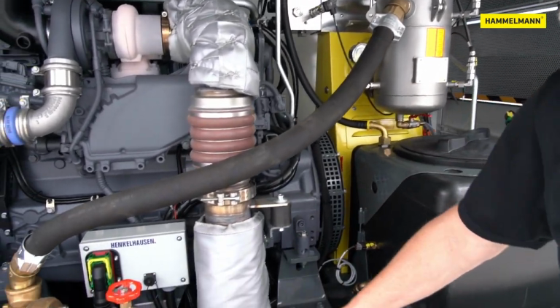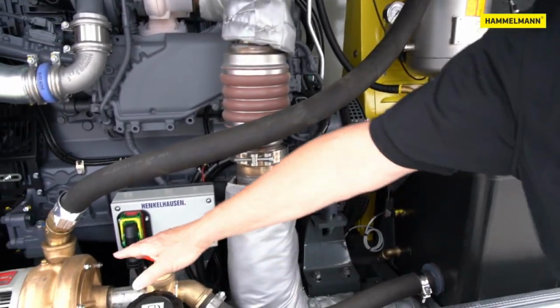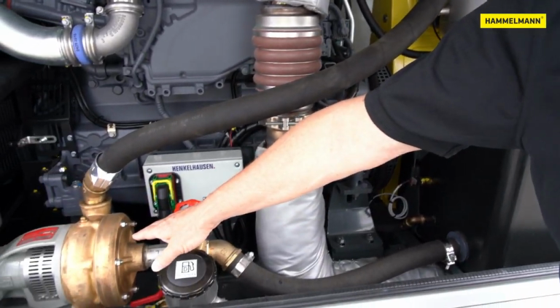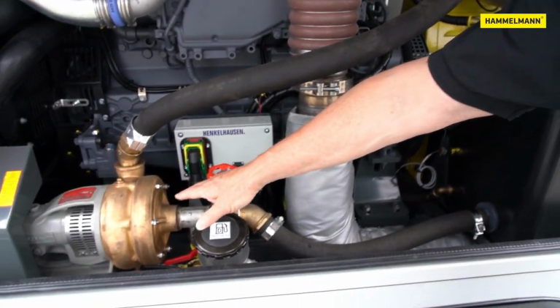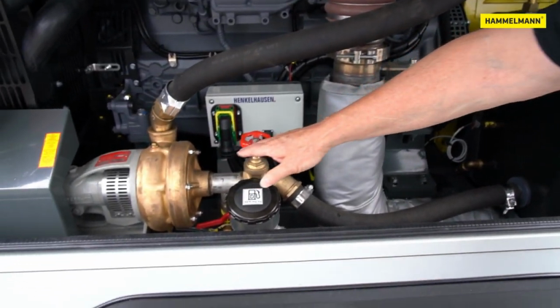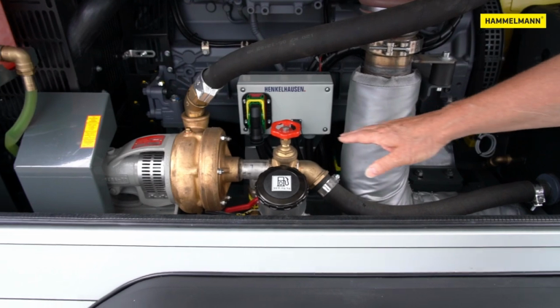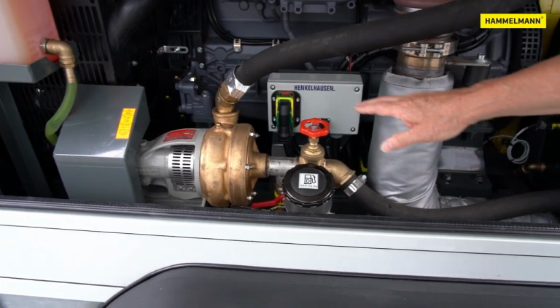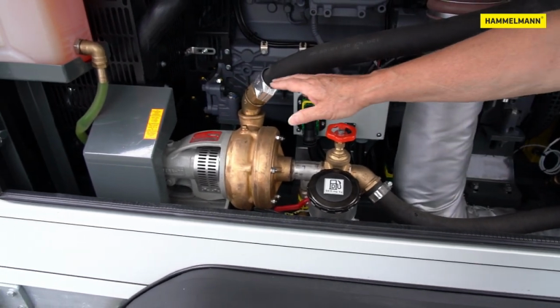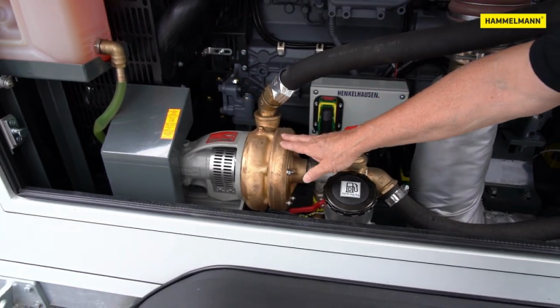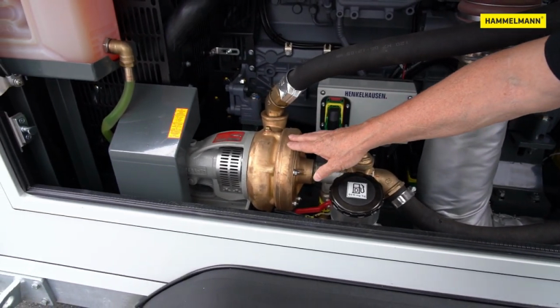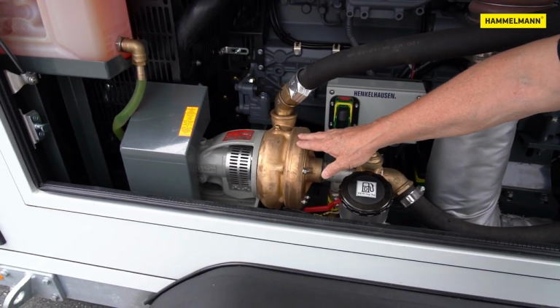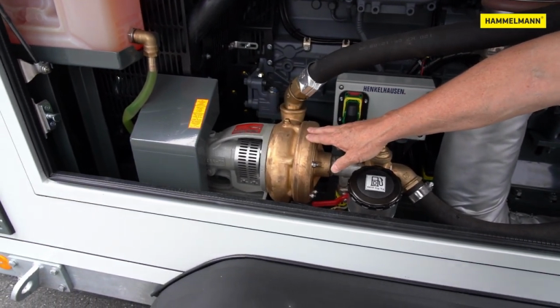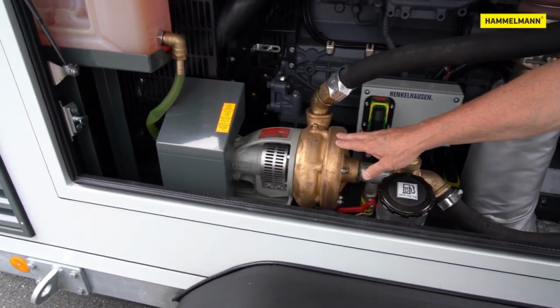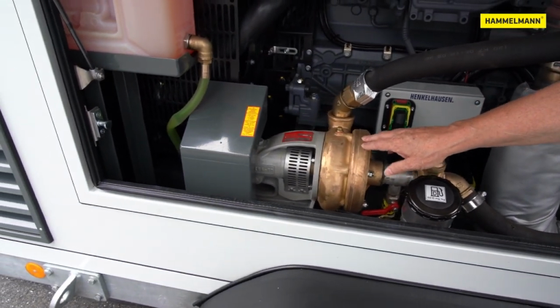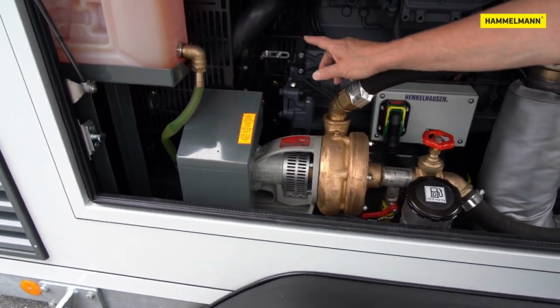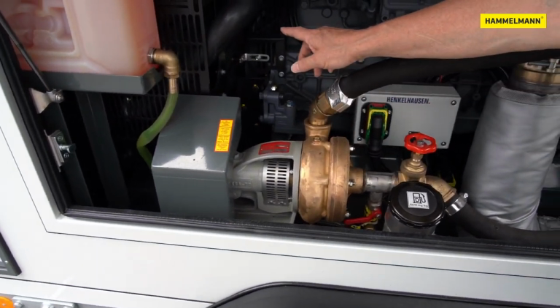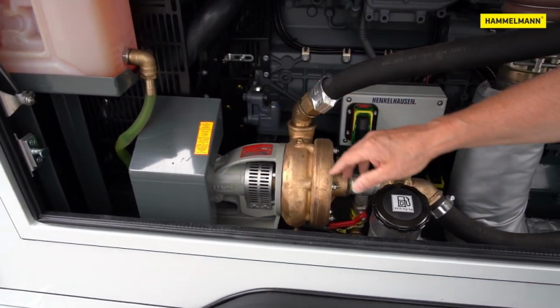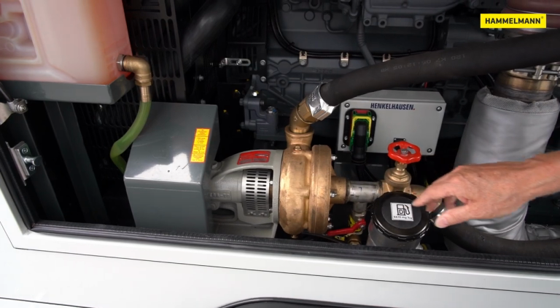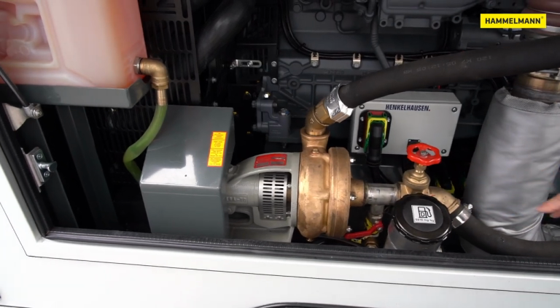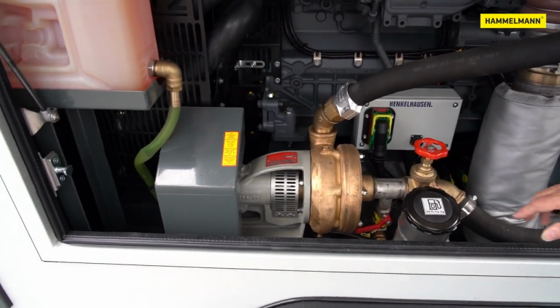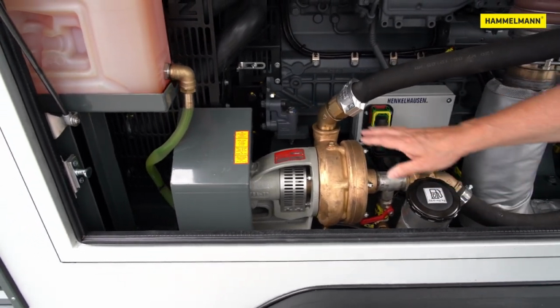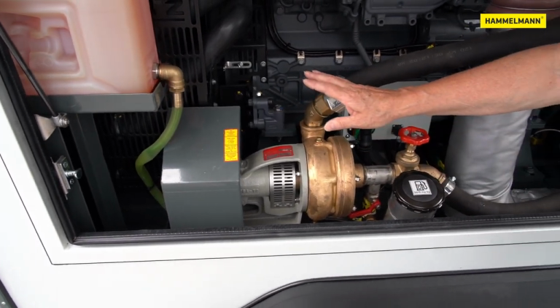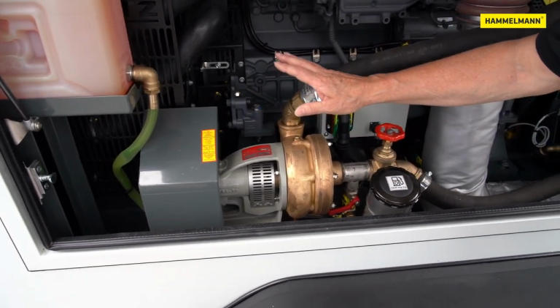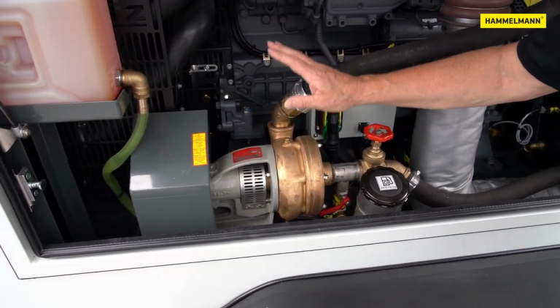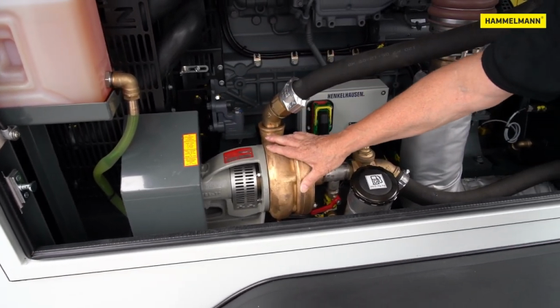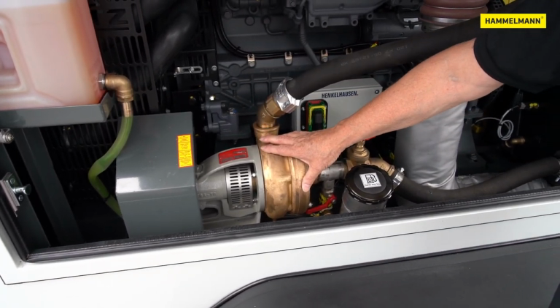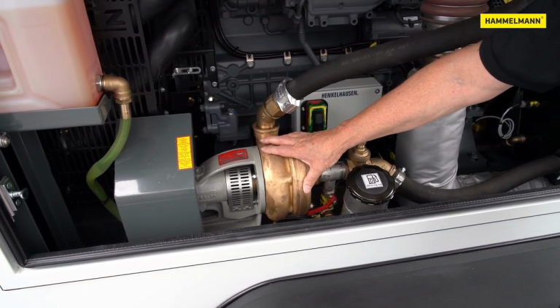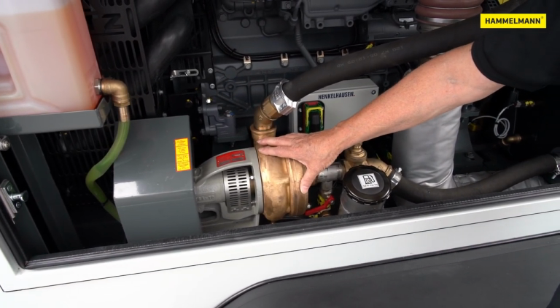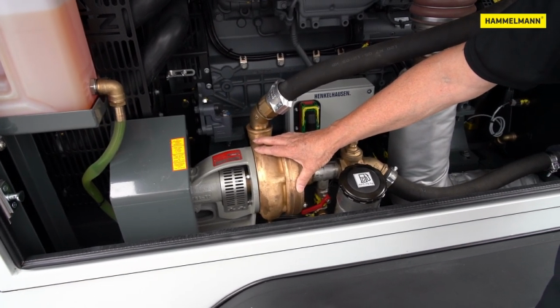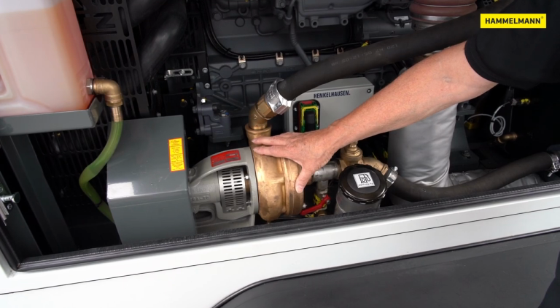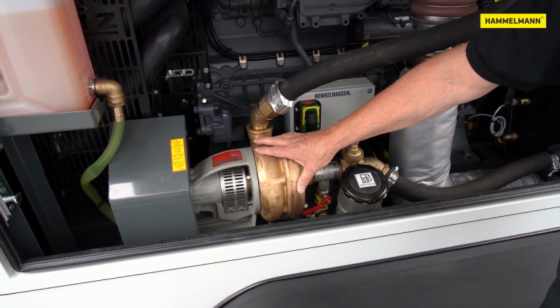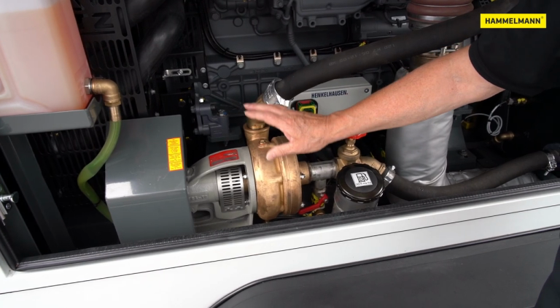The water flows from the buffer tank into the booster pump. The booster pump is a robust industrial version driven by the diesel engine via a V-belt. The pump housing is made of corrosion resistant bronze.